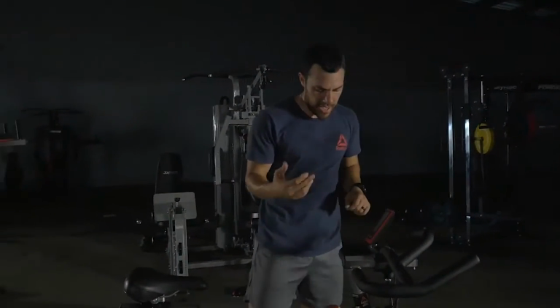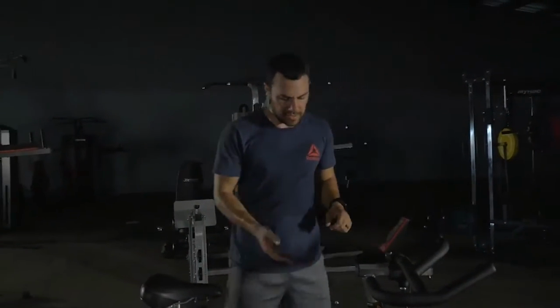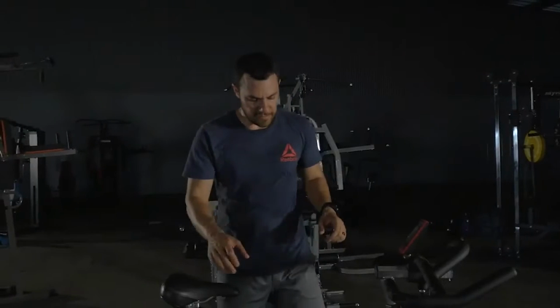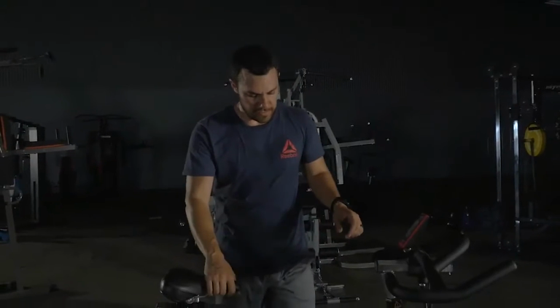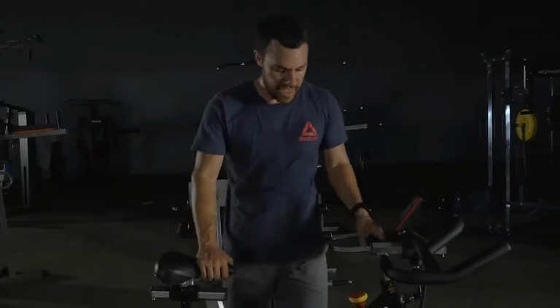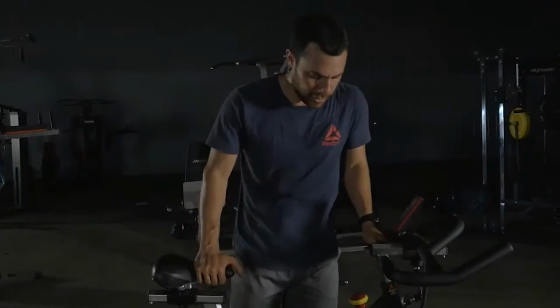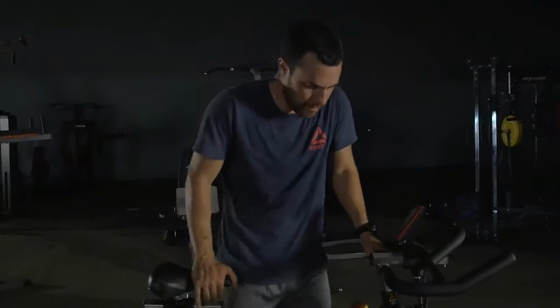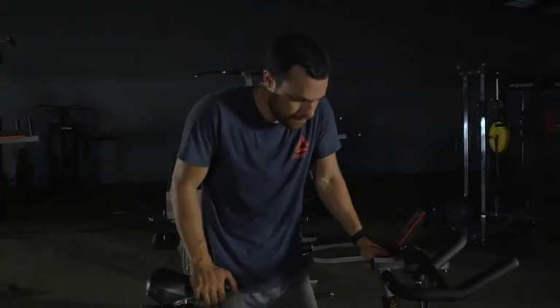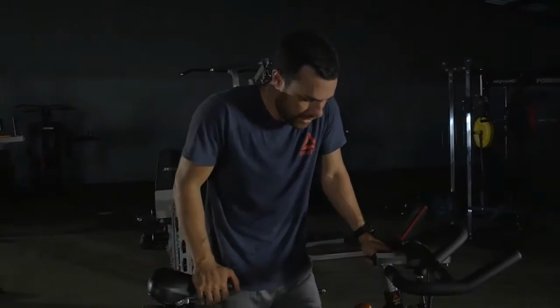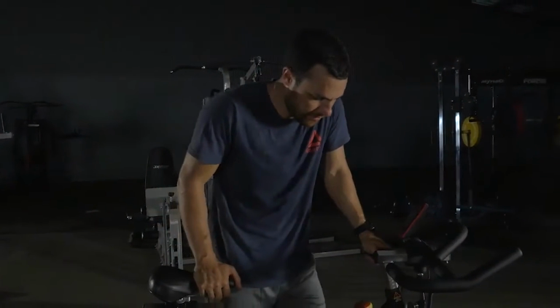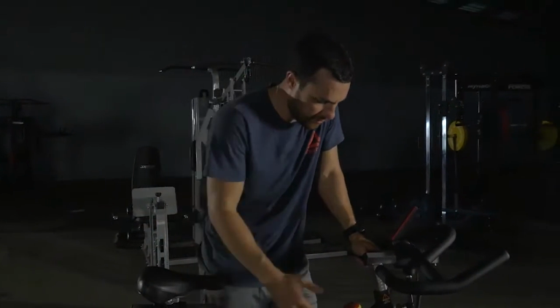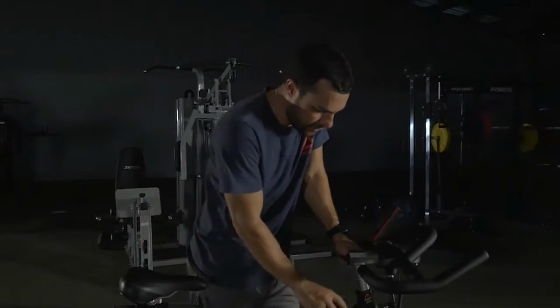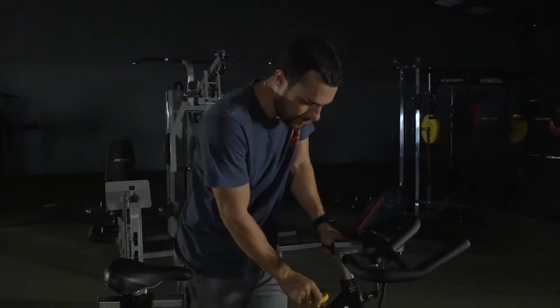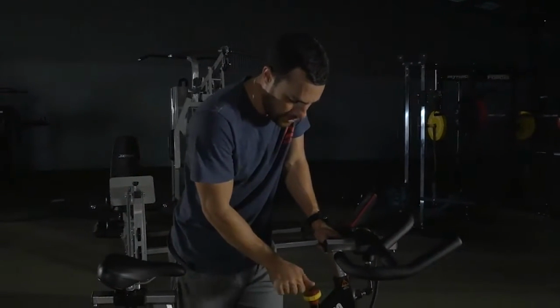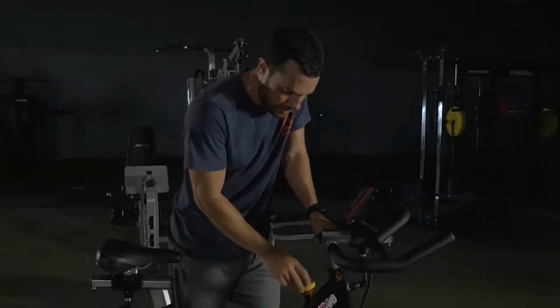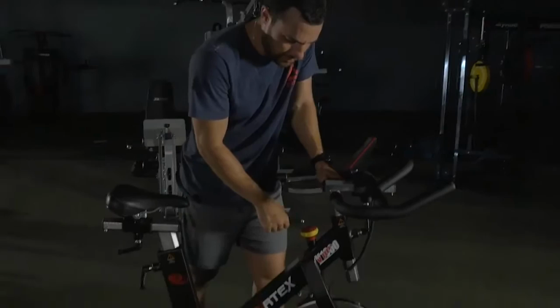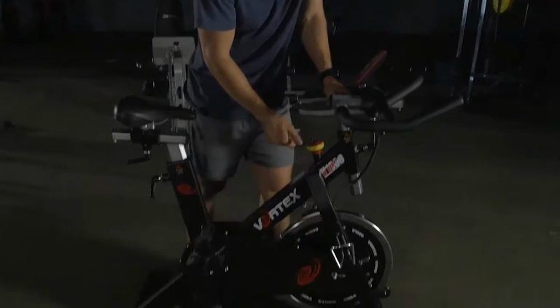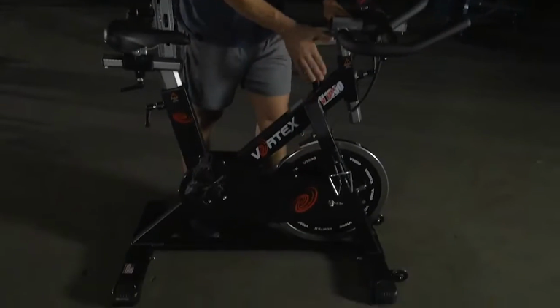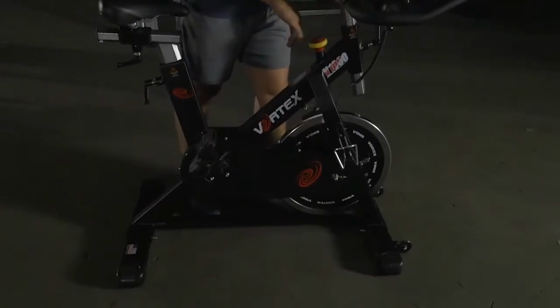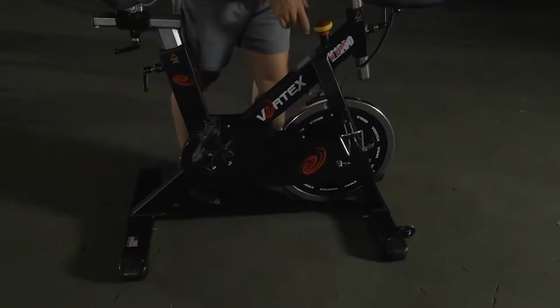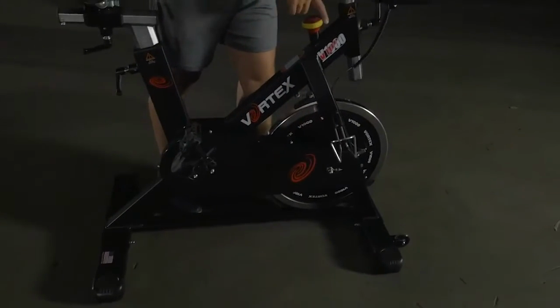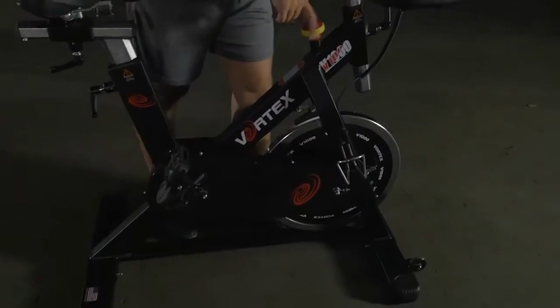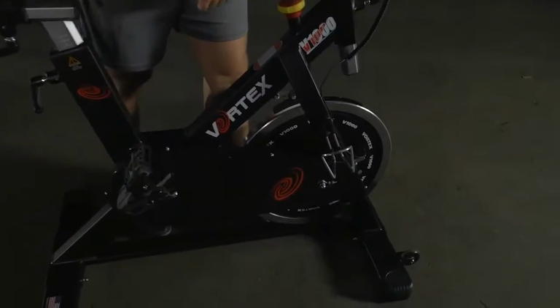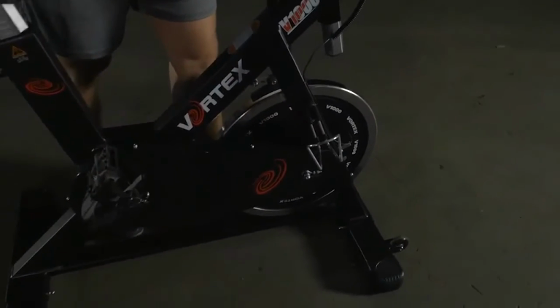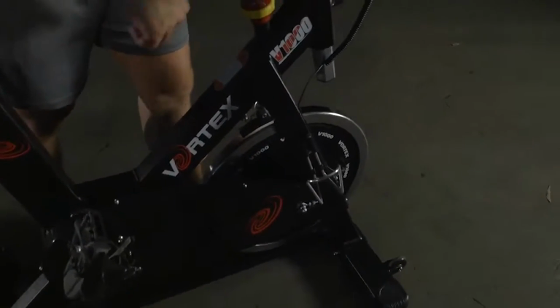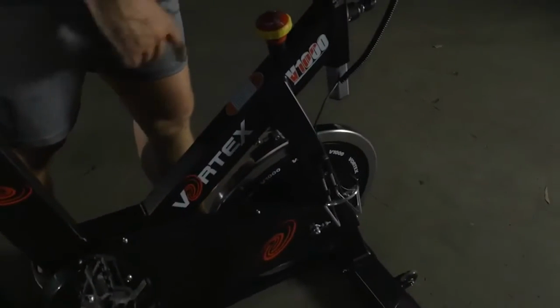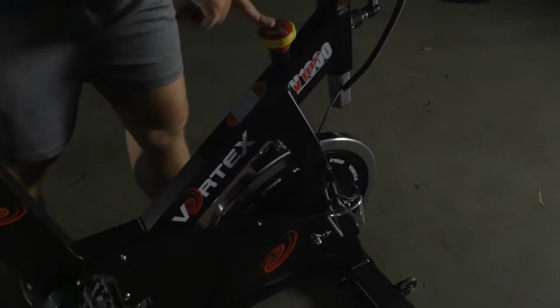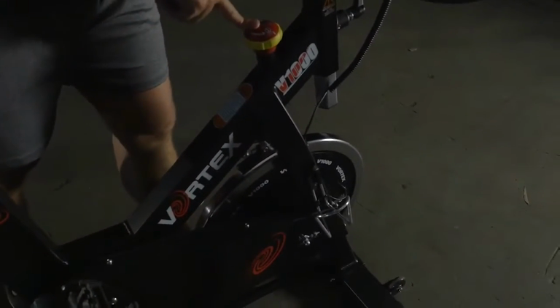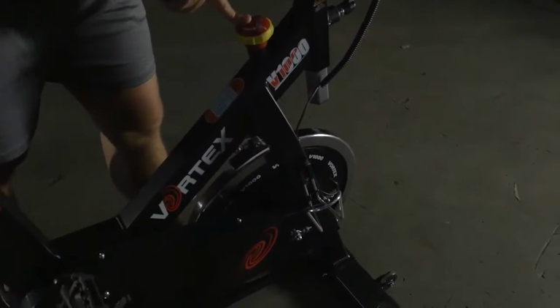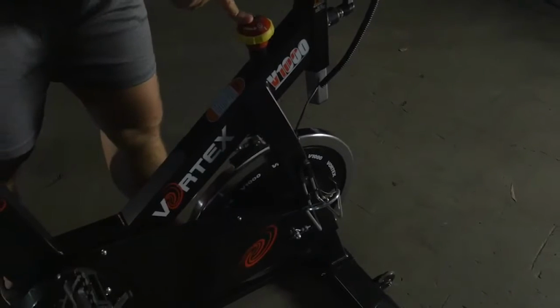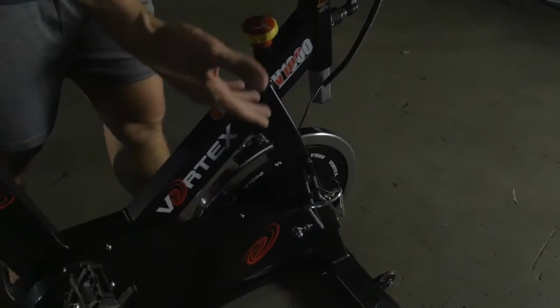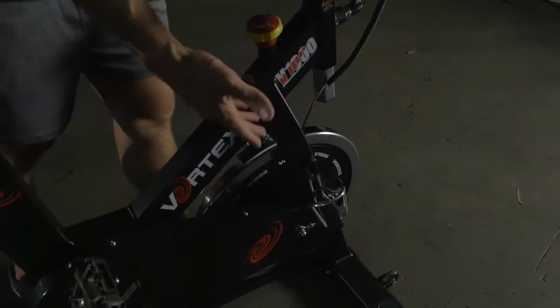This uses a friction system as well. Turn to the right to make it harder, turn to the left to make it easier, and press to stop.